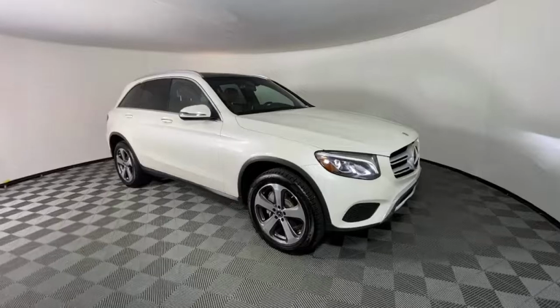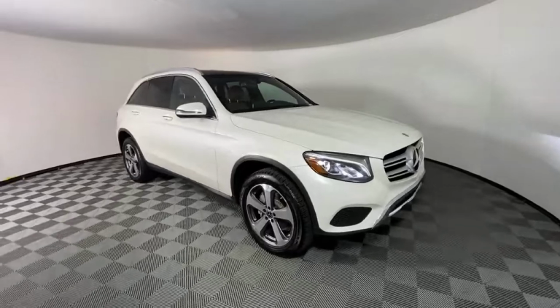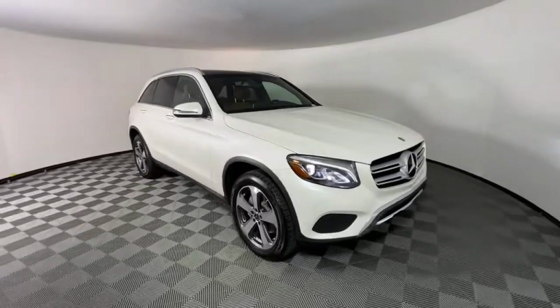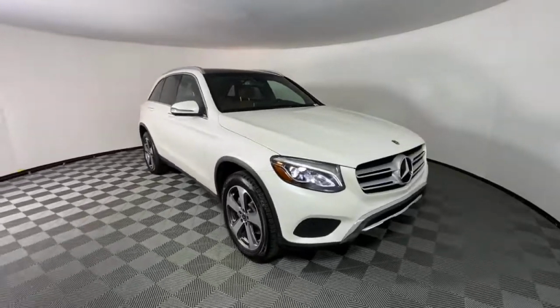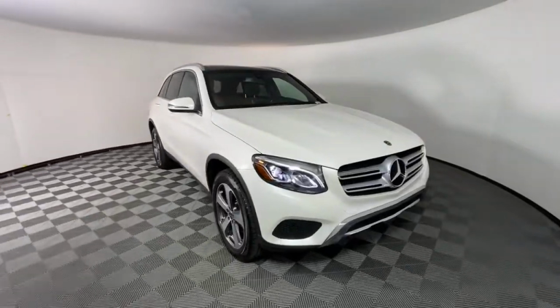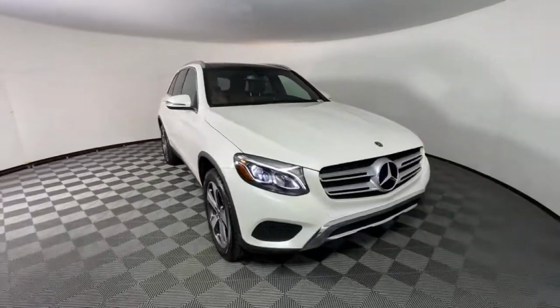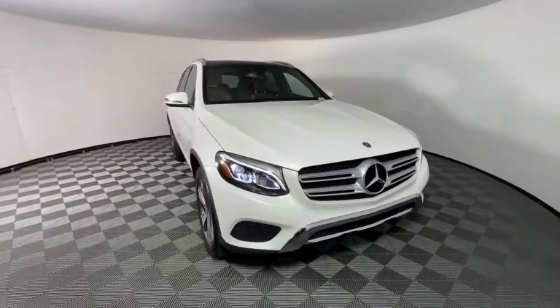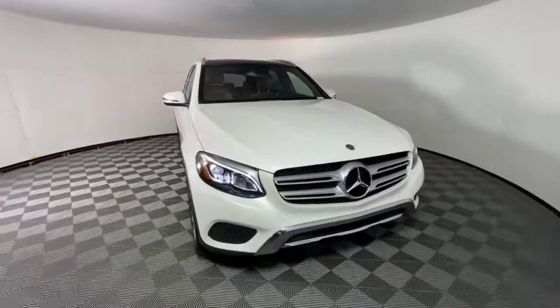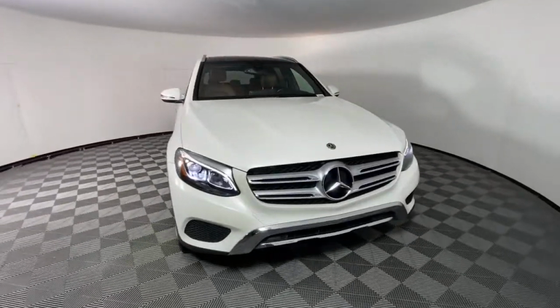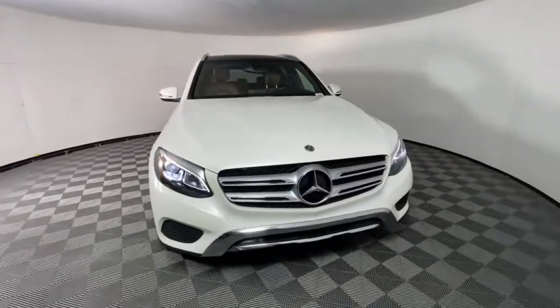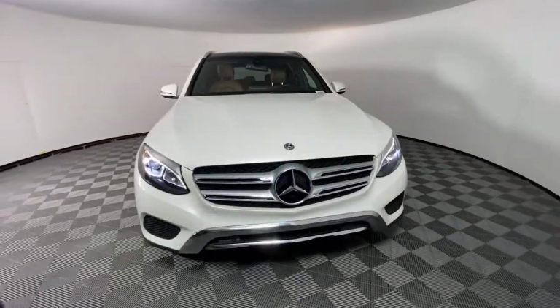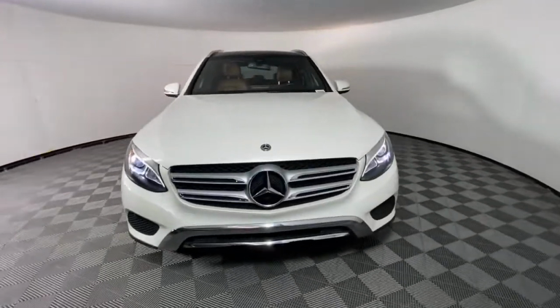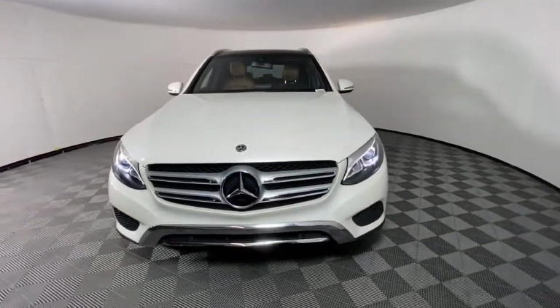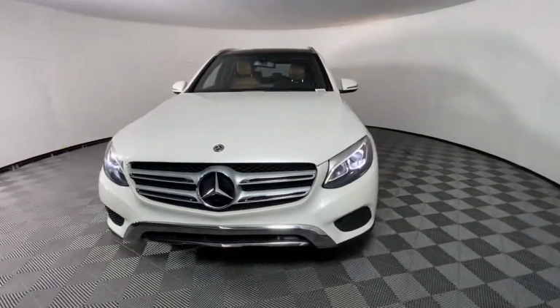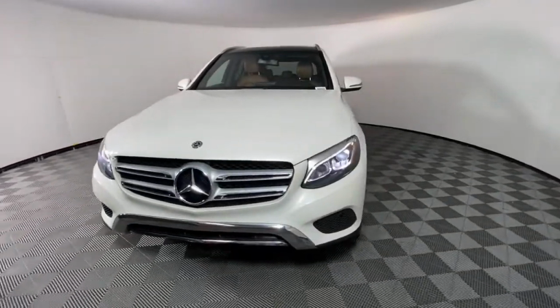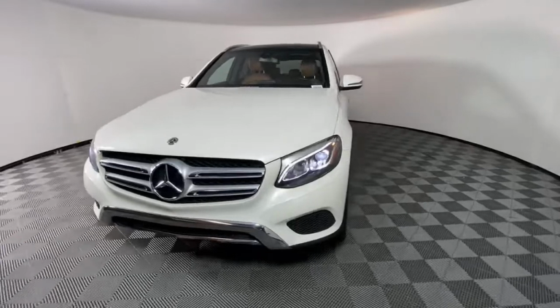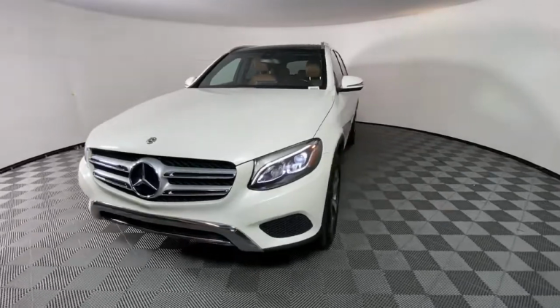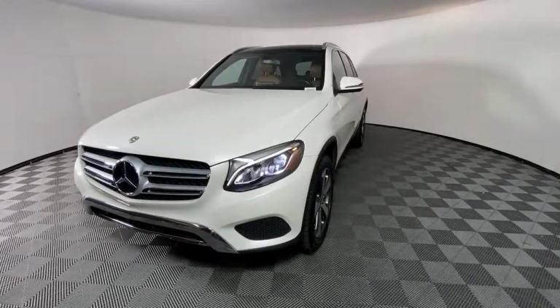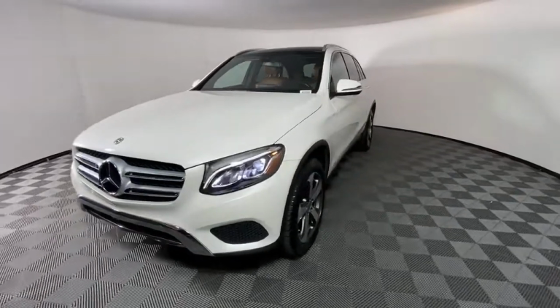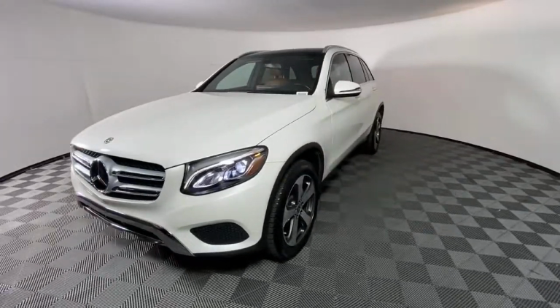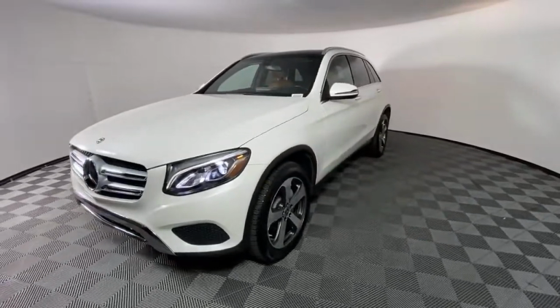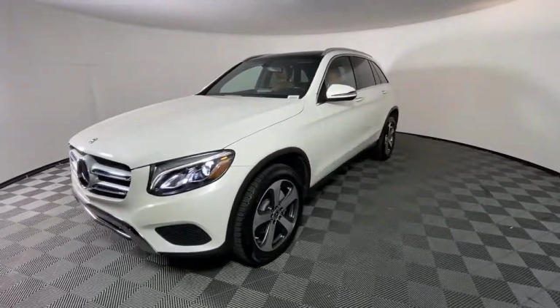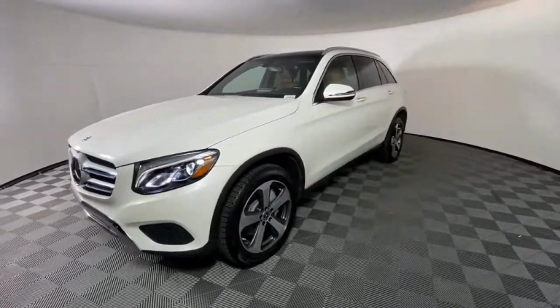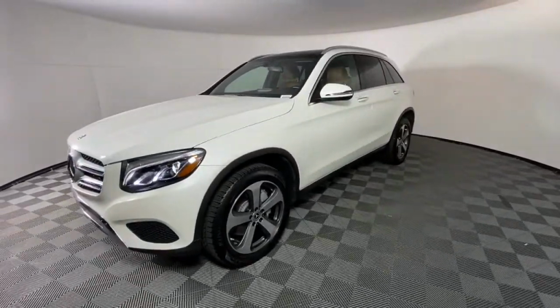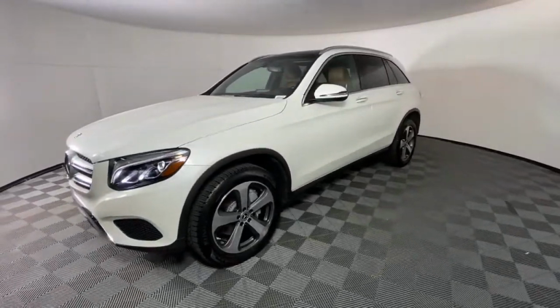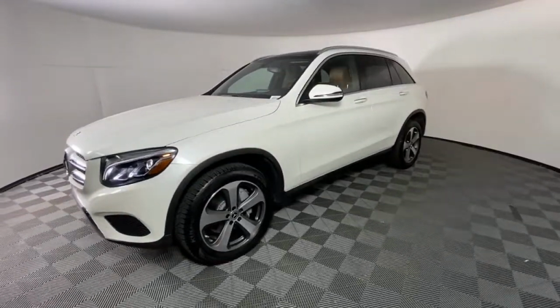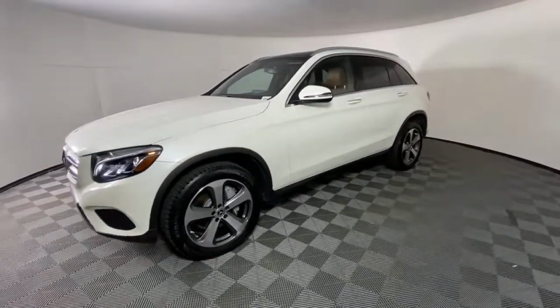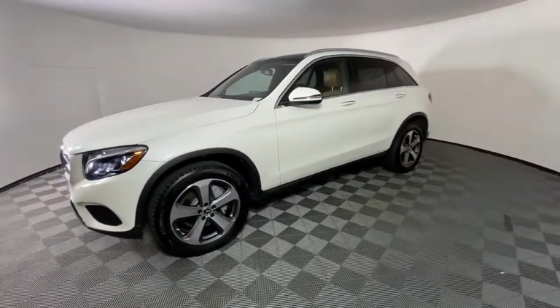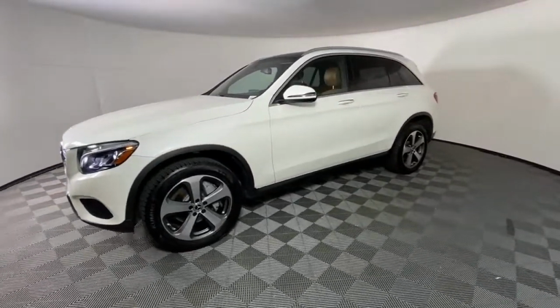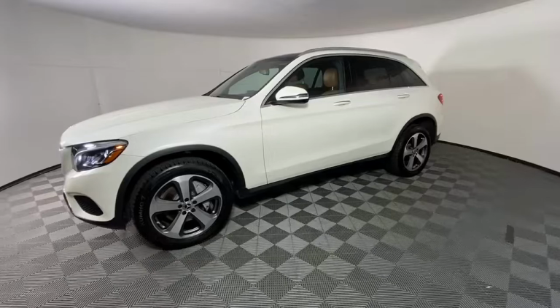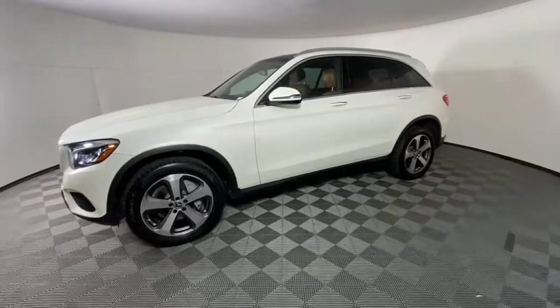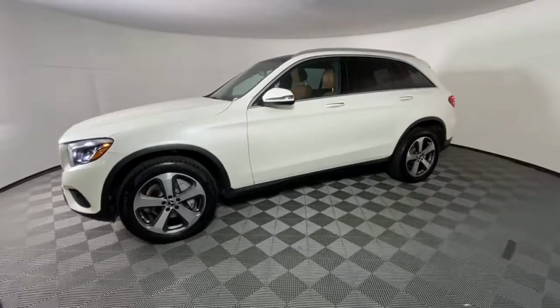Get into a car with value. 2018 Mercedes-Benz GLC — with less than 70,000 miles on the odometer, this vehicle stands out from the rest.